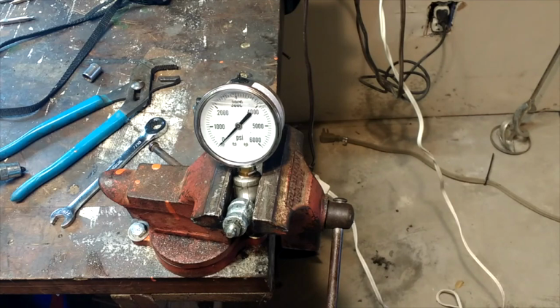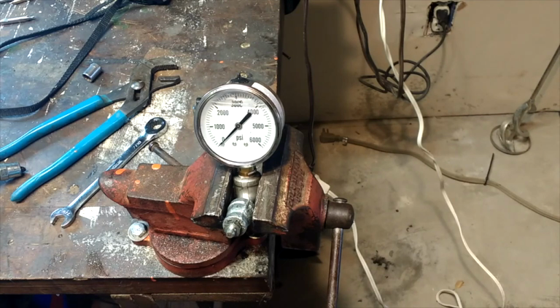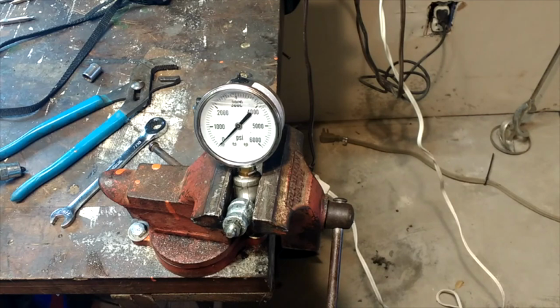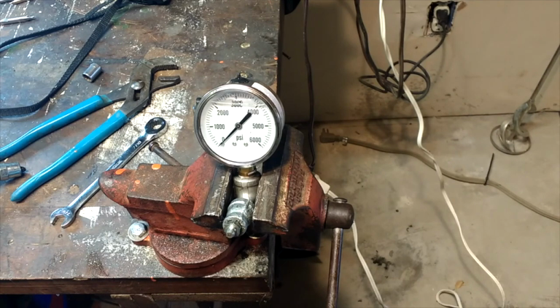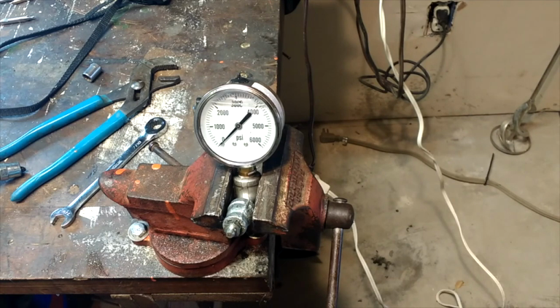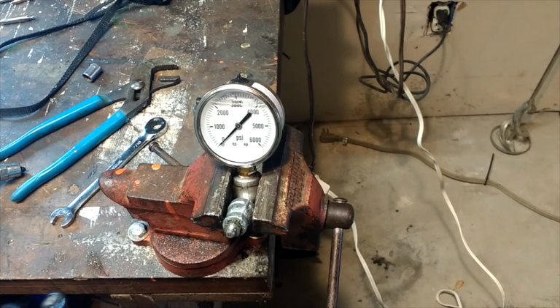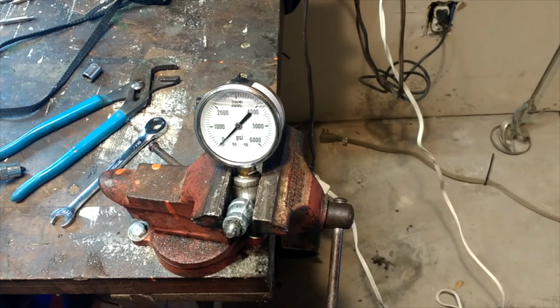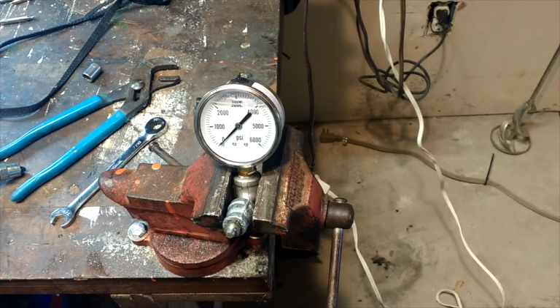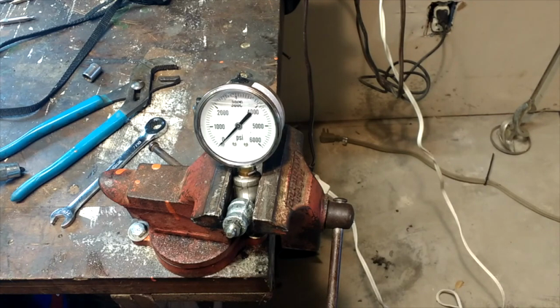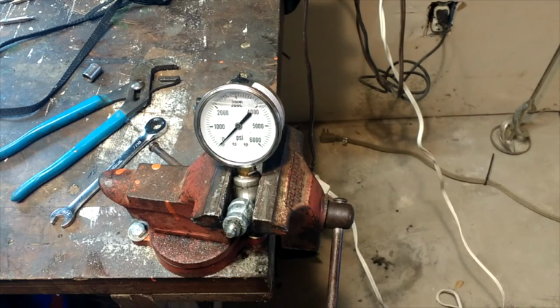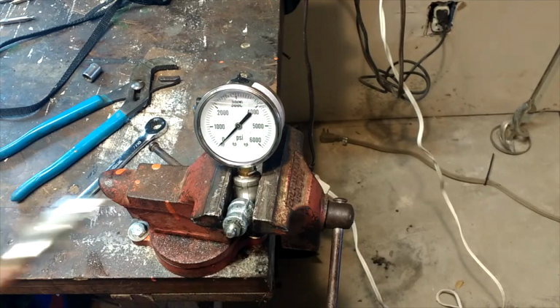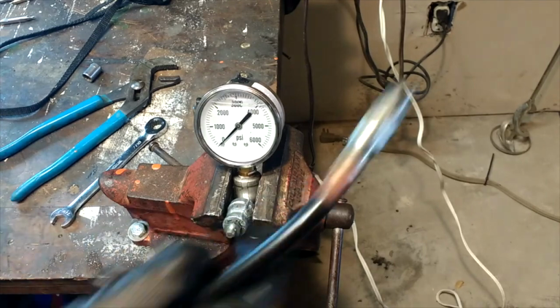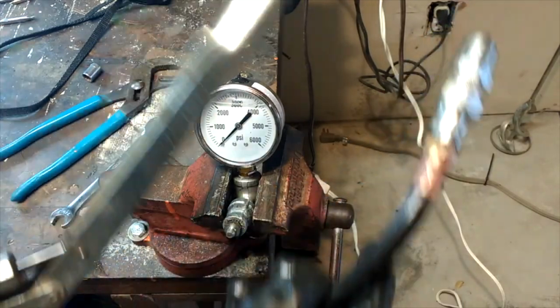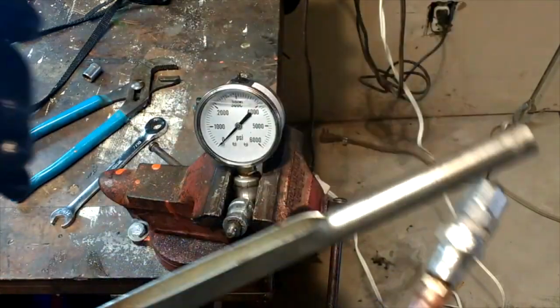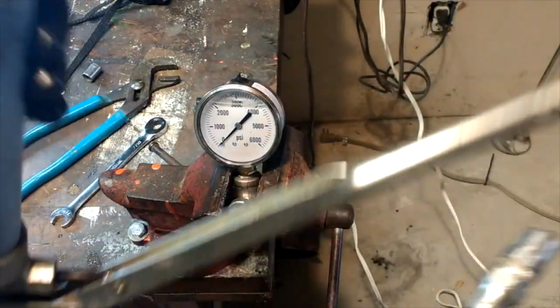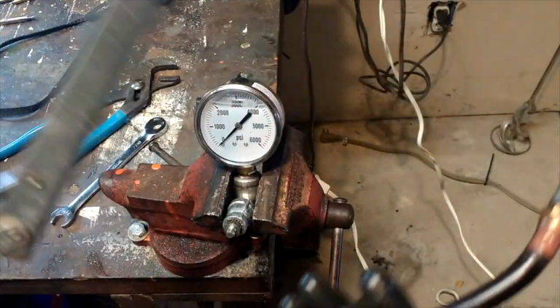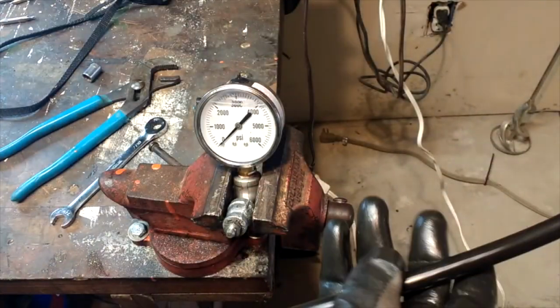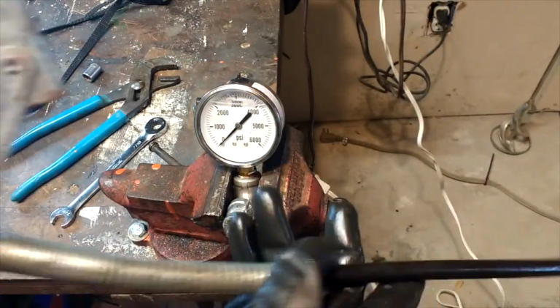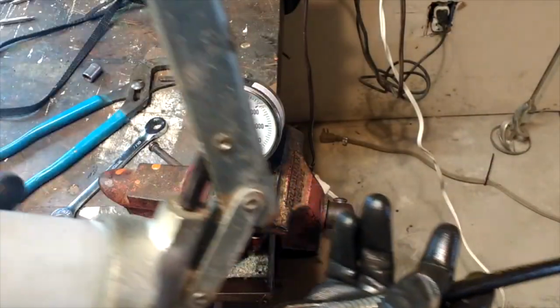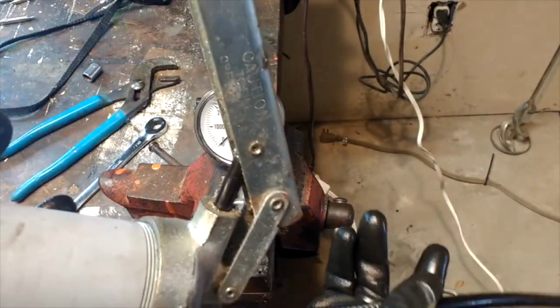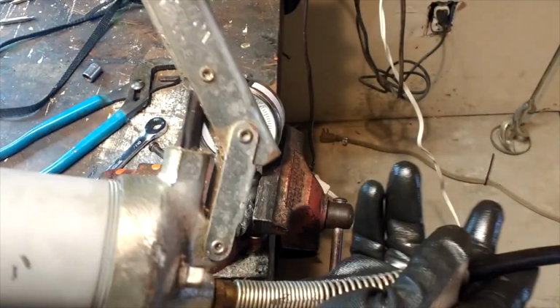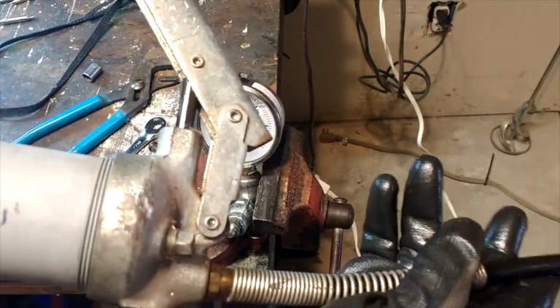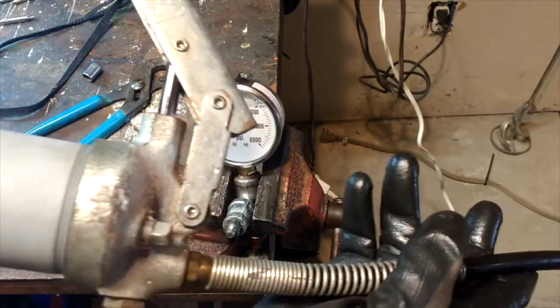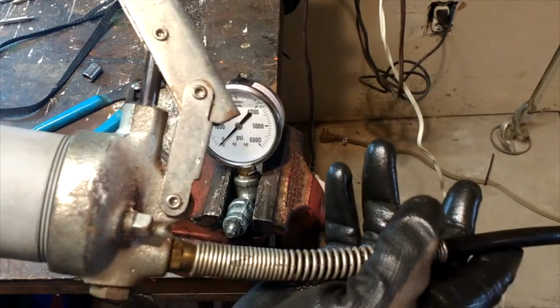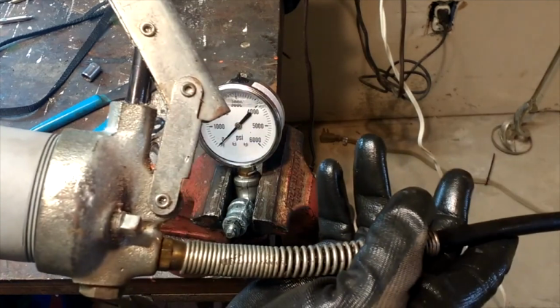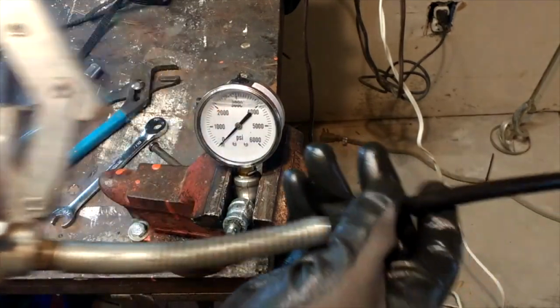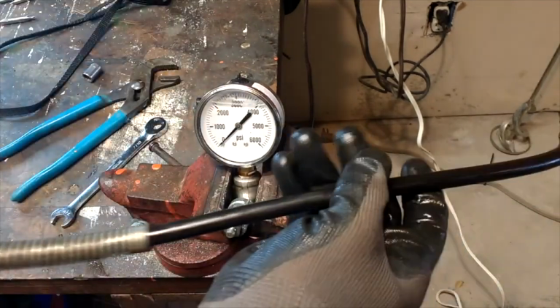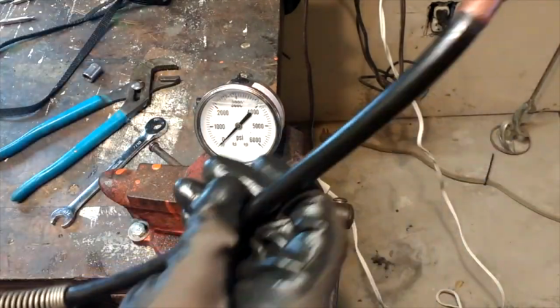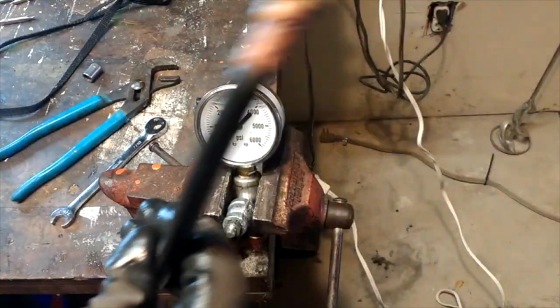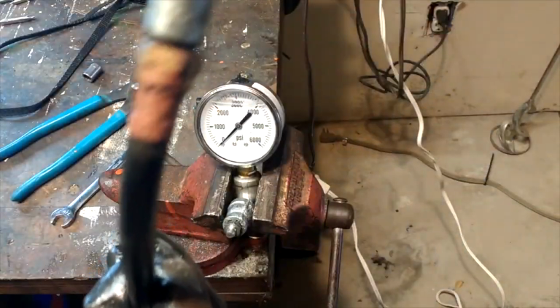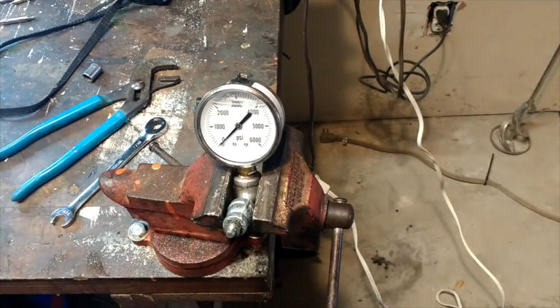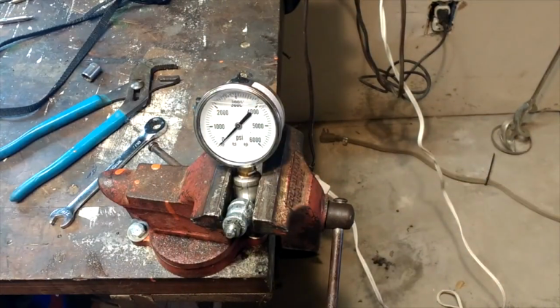Something that's always interested me is to see exactly how much pressure we can create with our little Lincoln grease gun. This is just an average grease gun — it's an older grease gun, it's heavy duty — but I wanted to see how much pressure we can create.